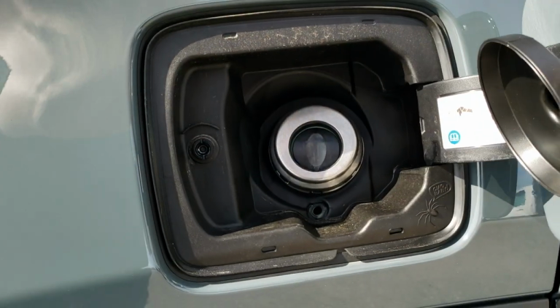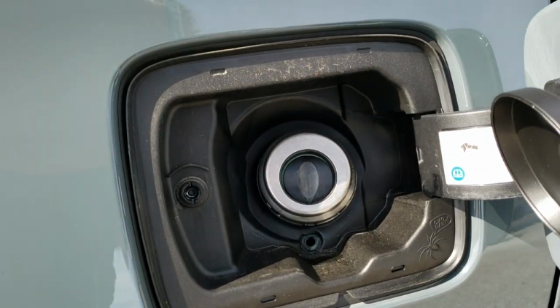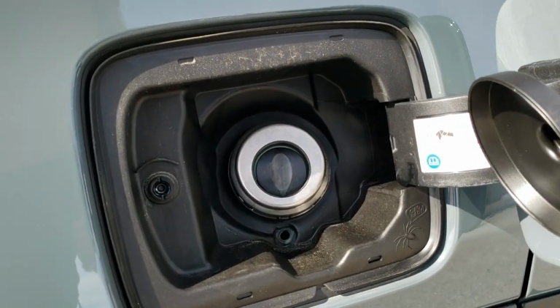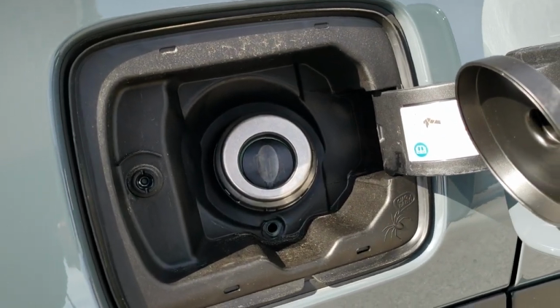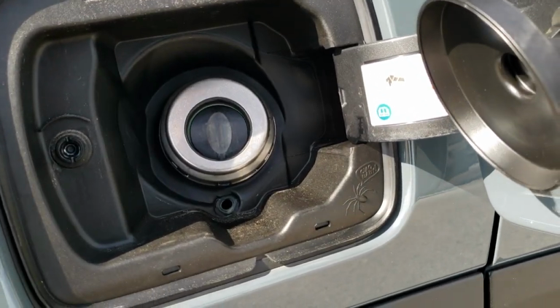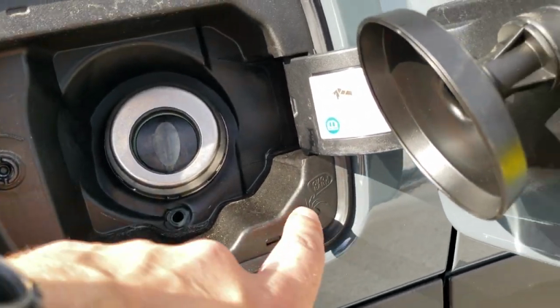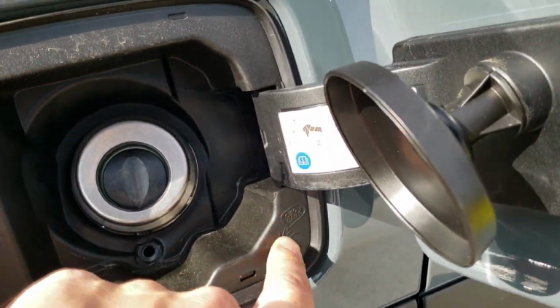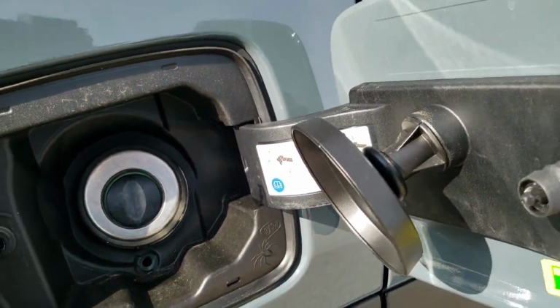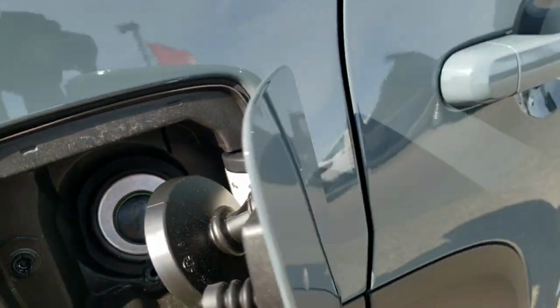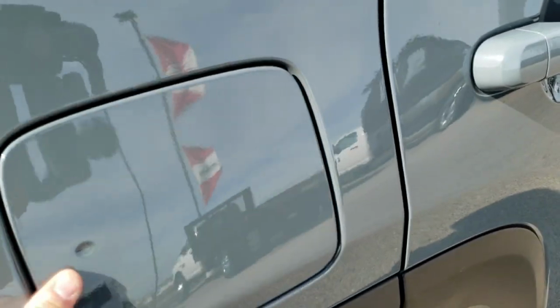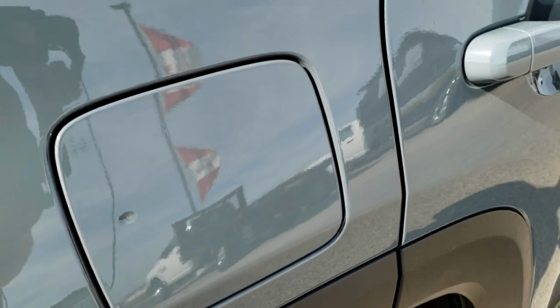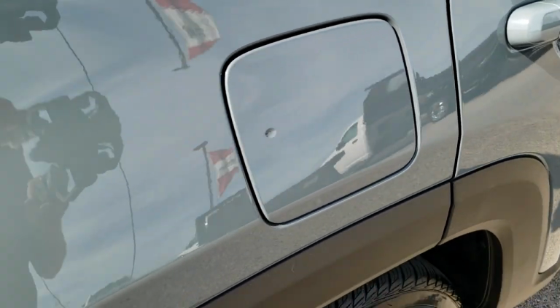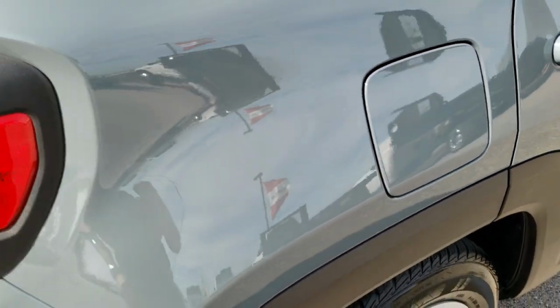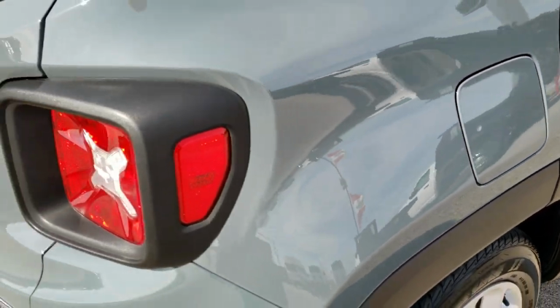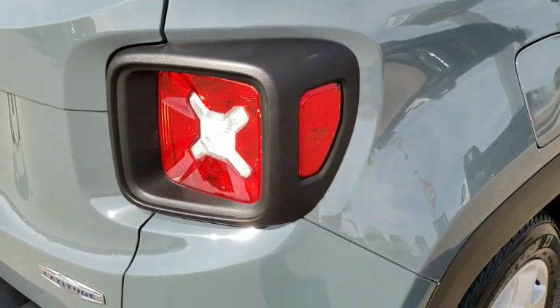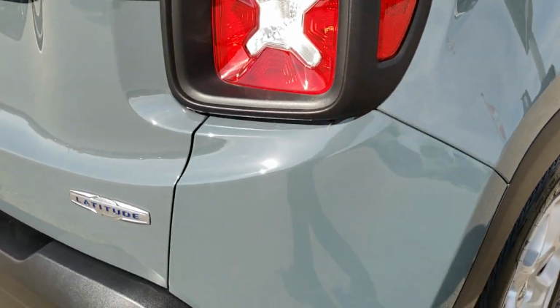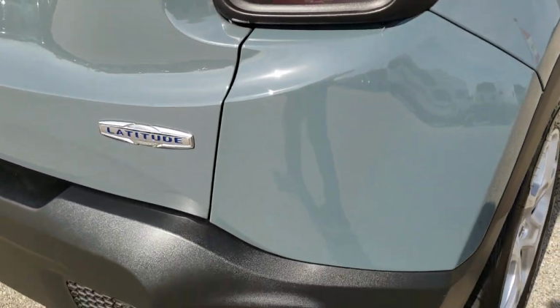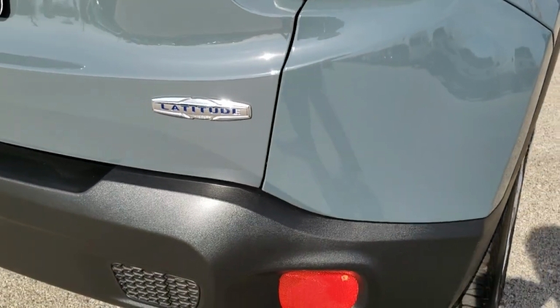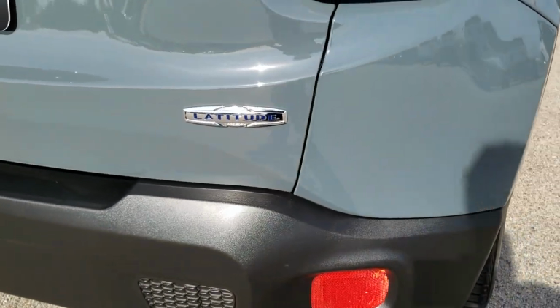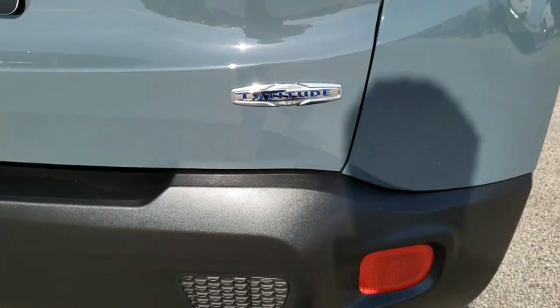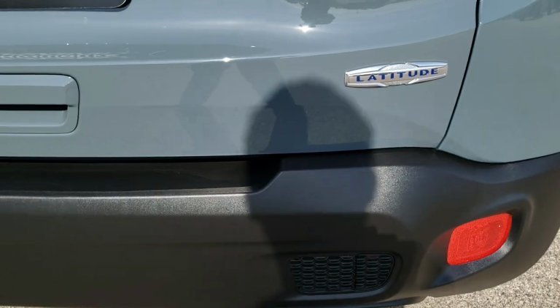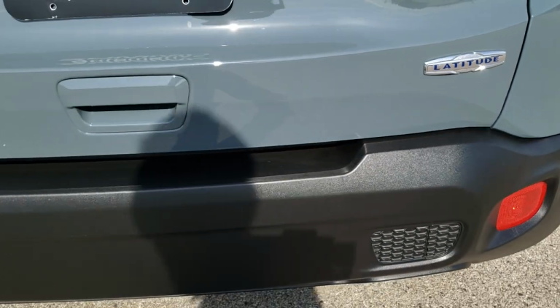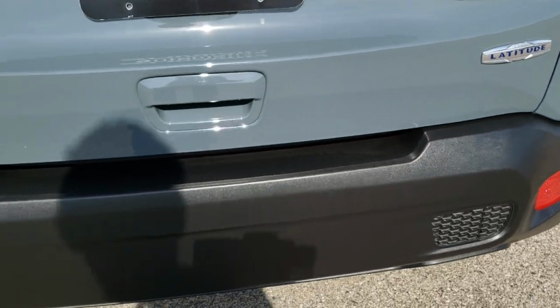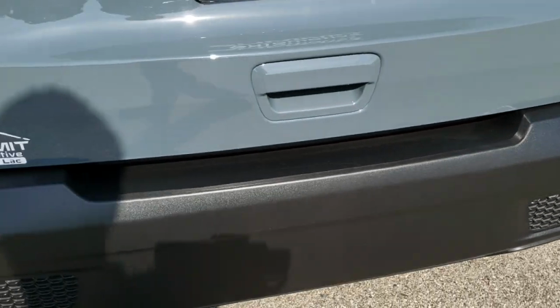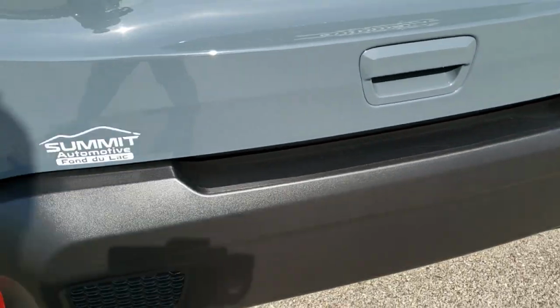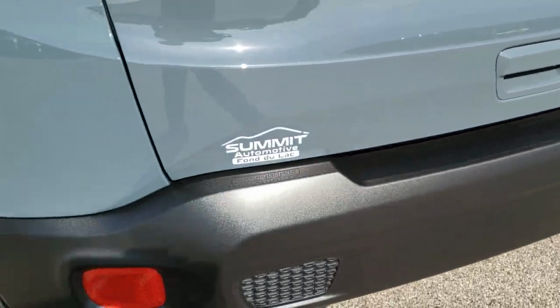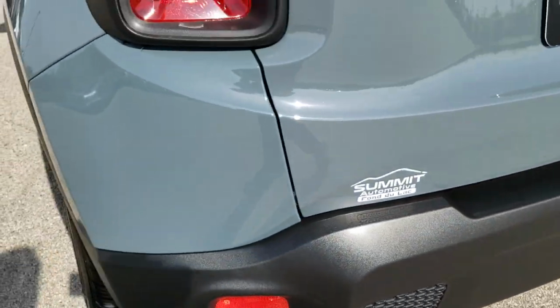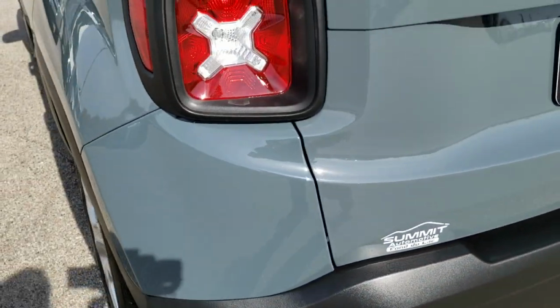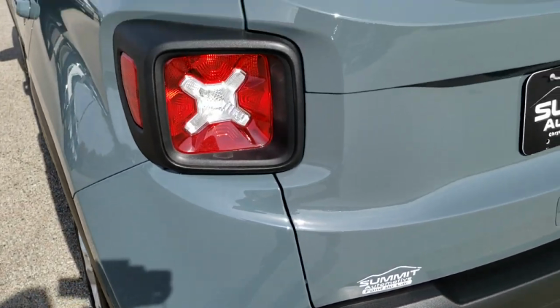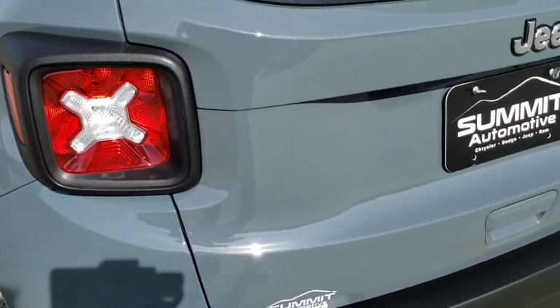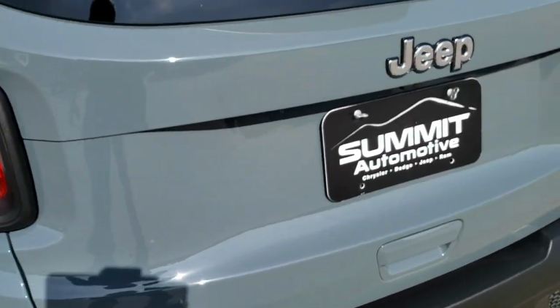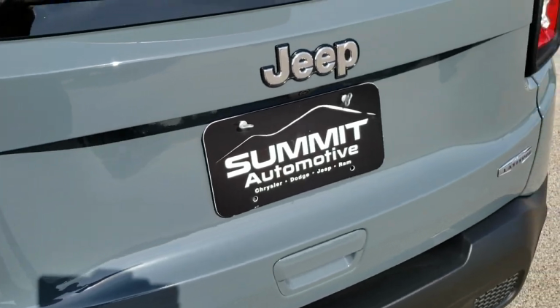You can see it has the capless fuel fill. There's a little spider there that says 'Ciao Baby' — one of the Easter eggs on this vehicle. As we come around to the back of the vehicle, it's very, very clean. The rear gate is in excellent shape.